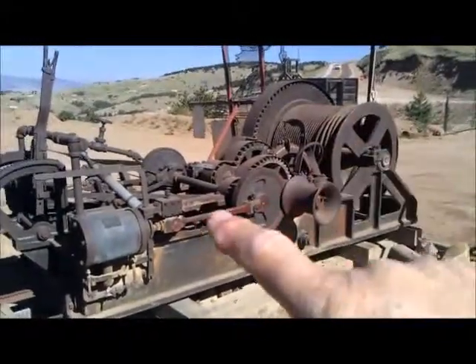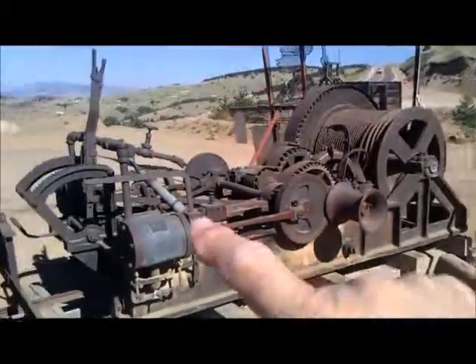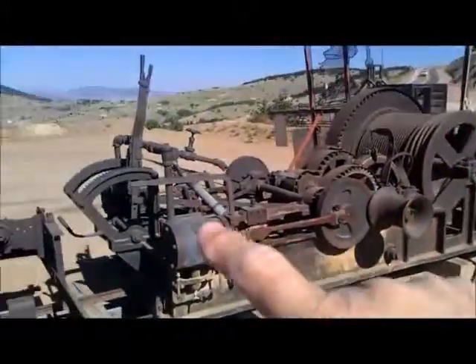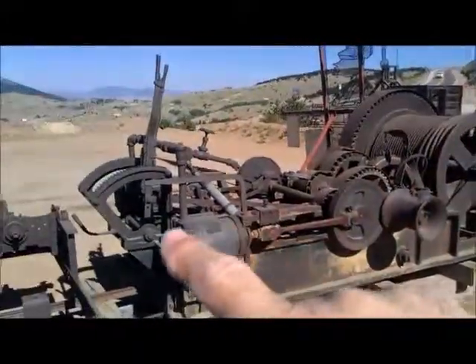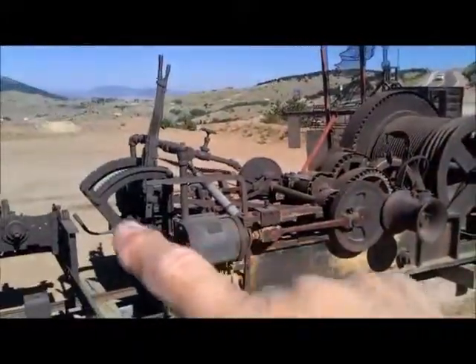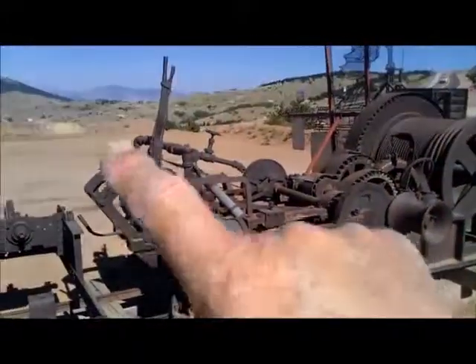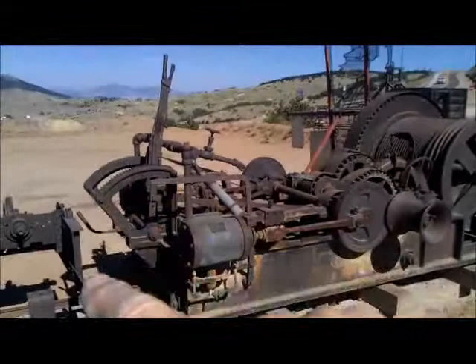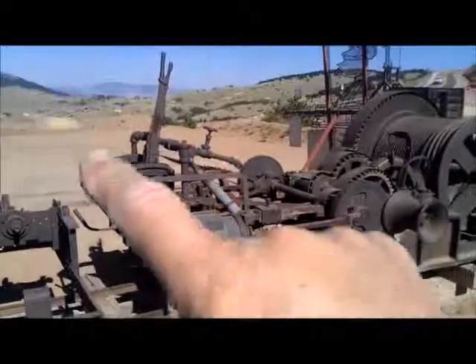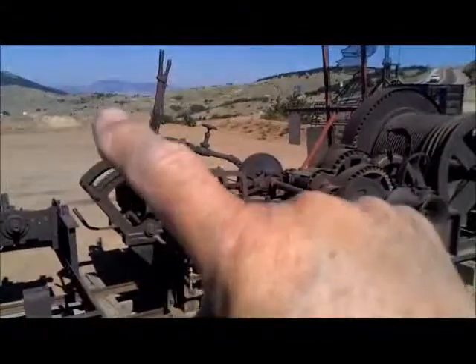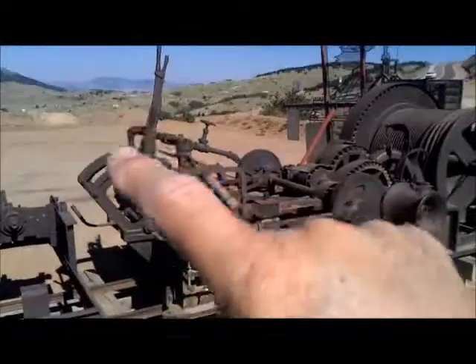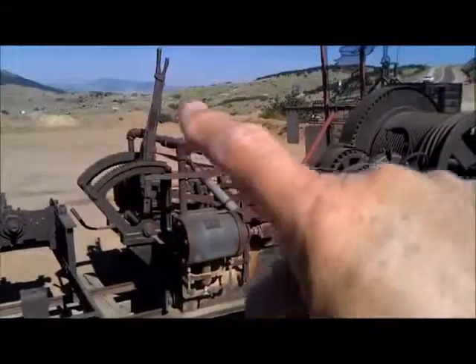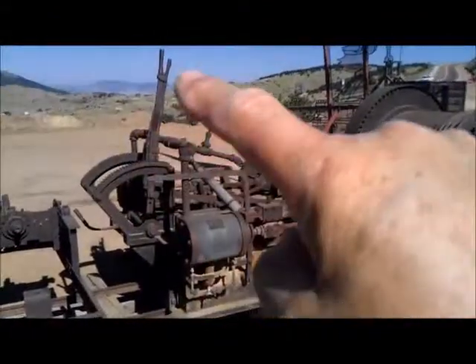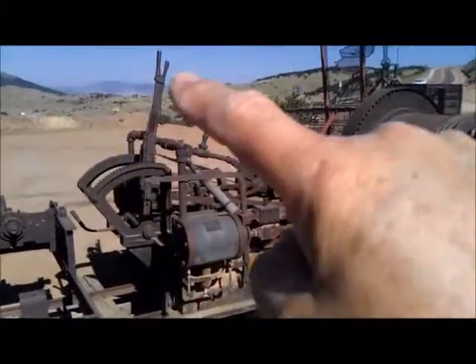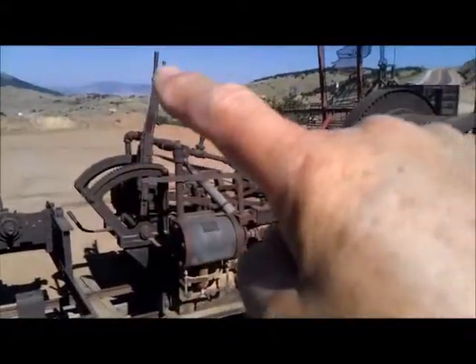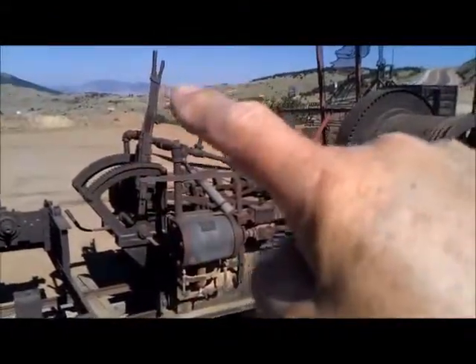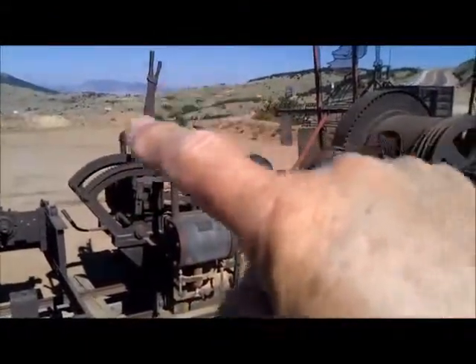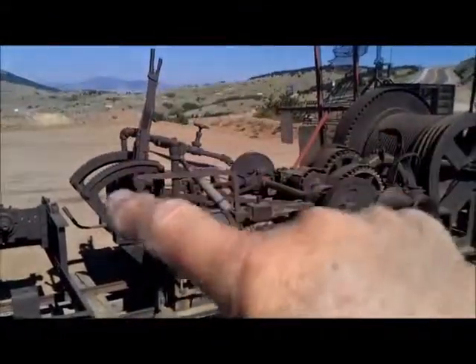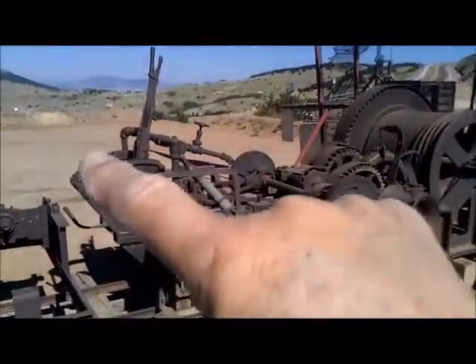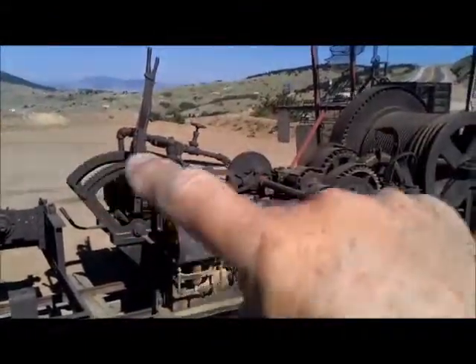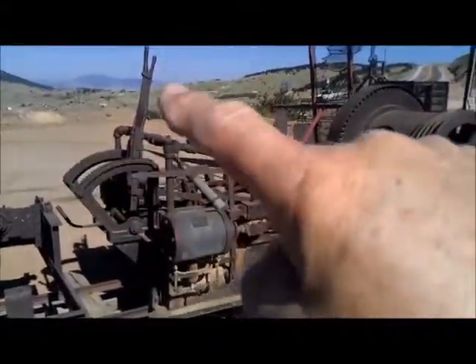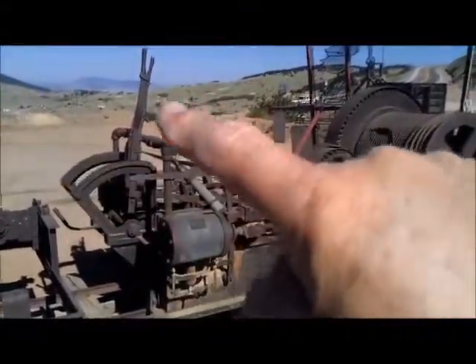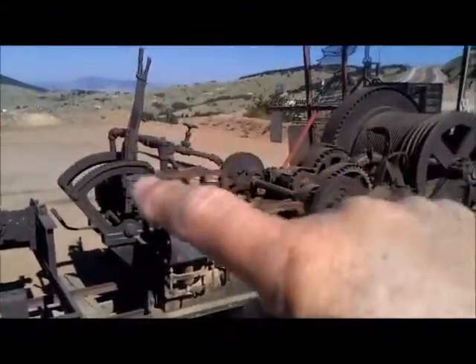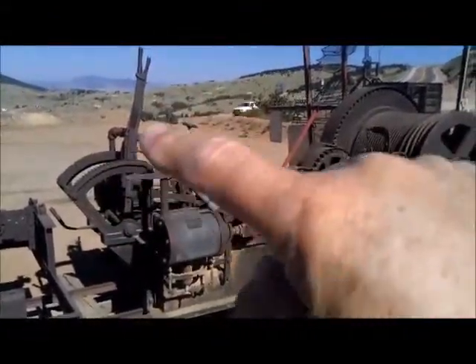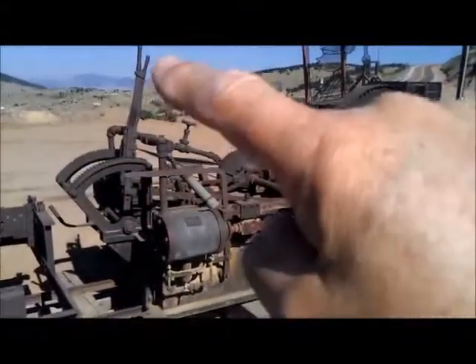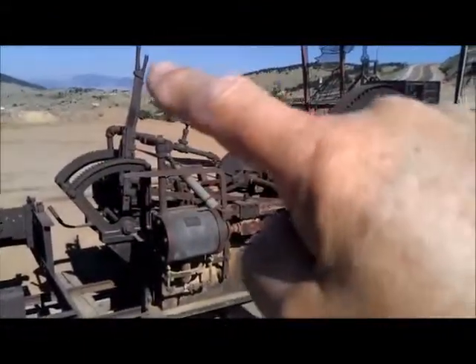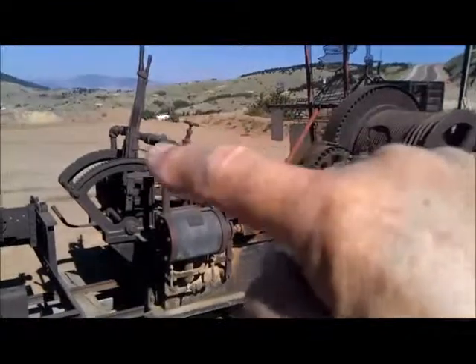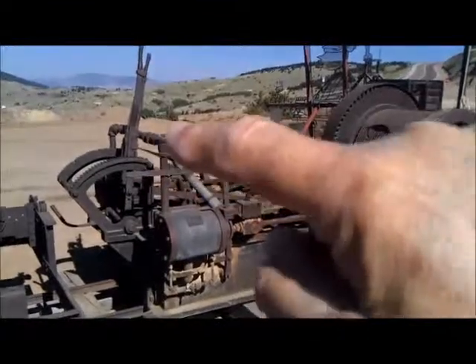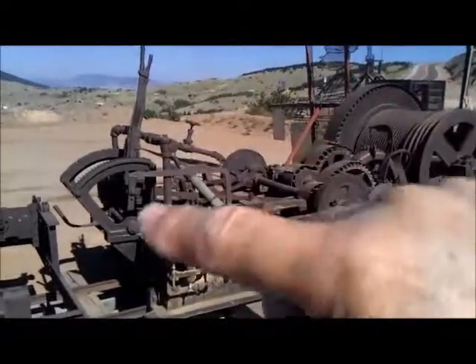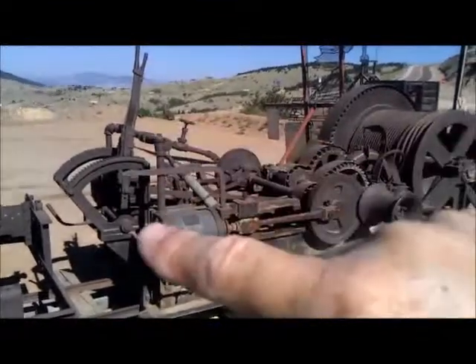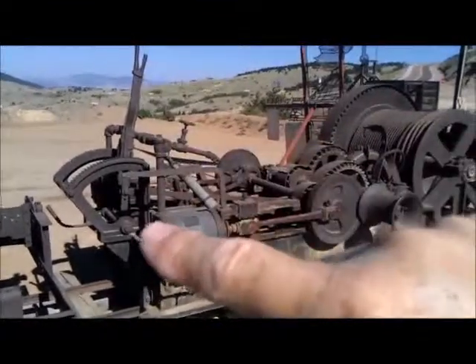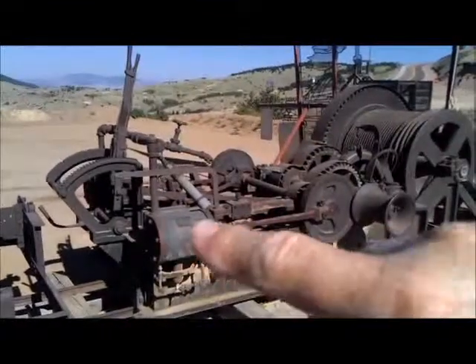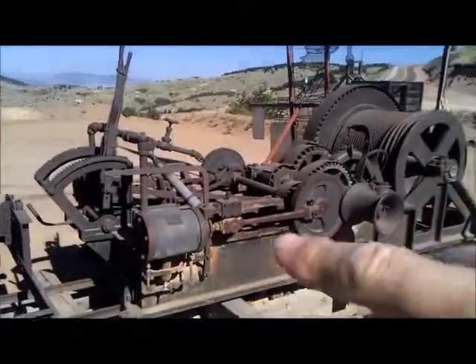The operator would have stood somewhere back here and controlled with these levers both the speed, direction, and the brakes.